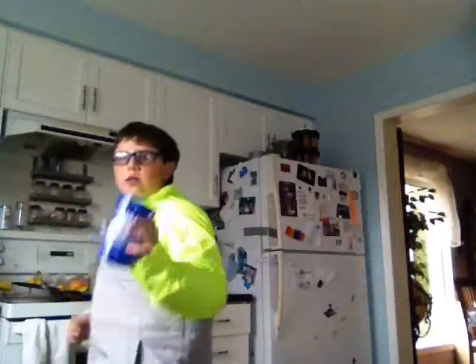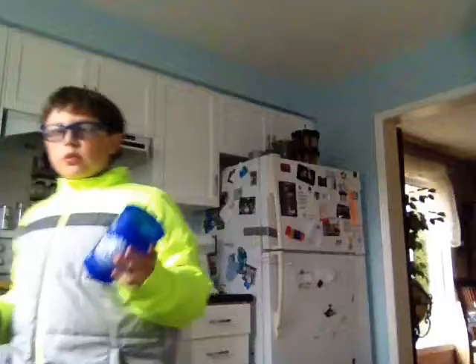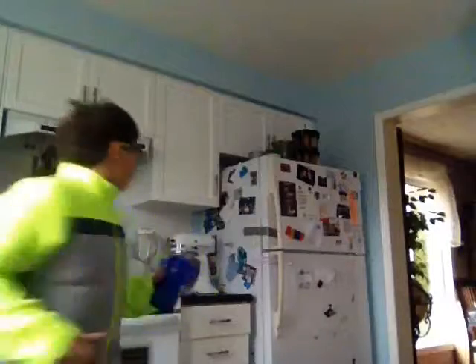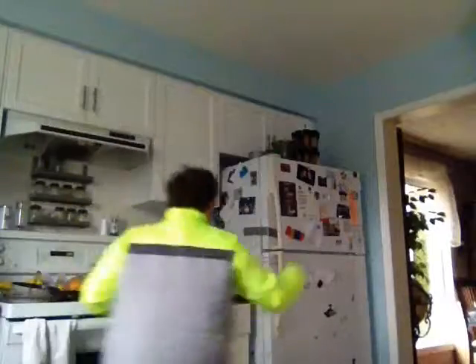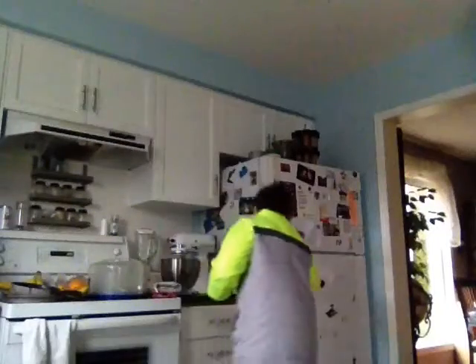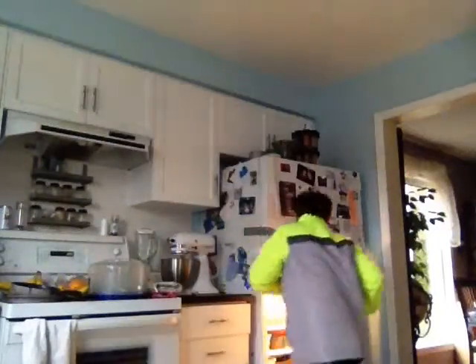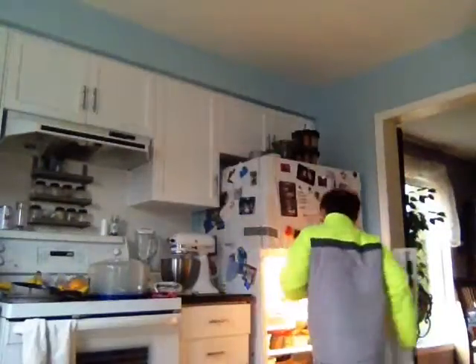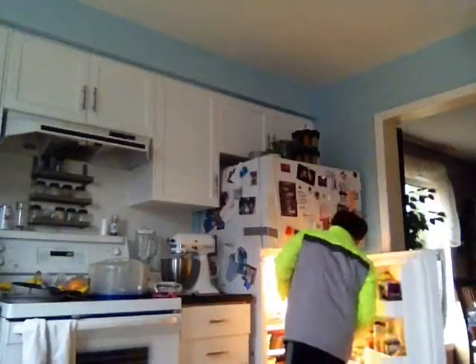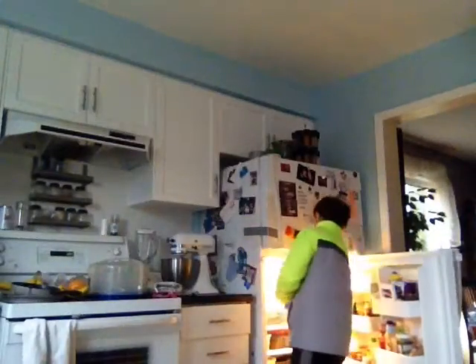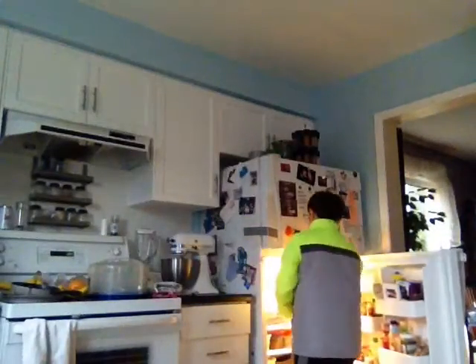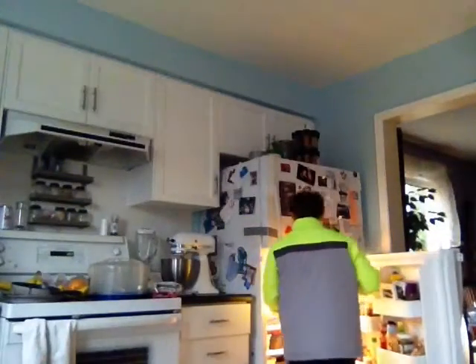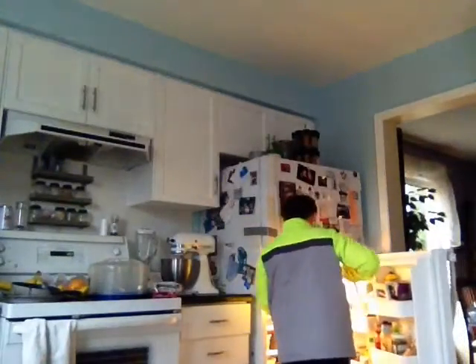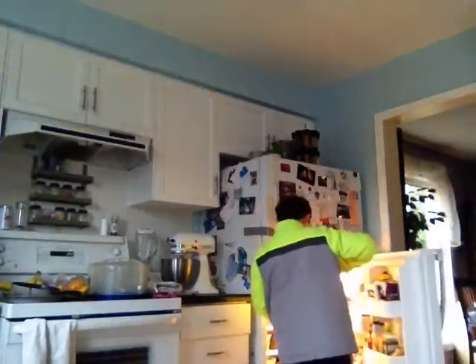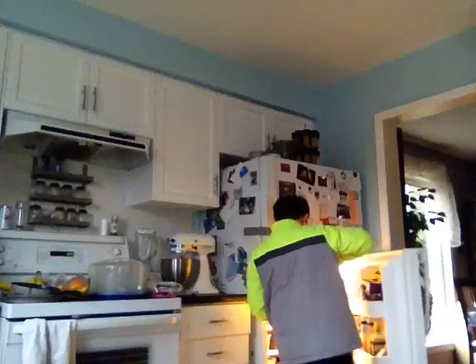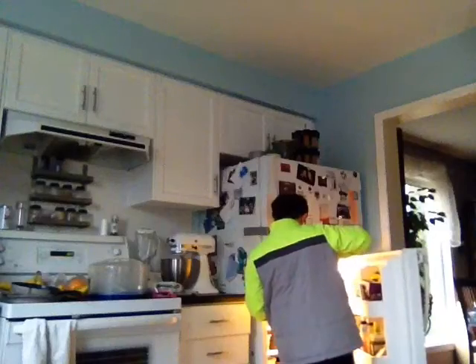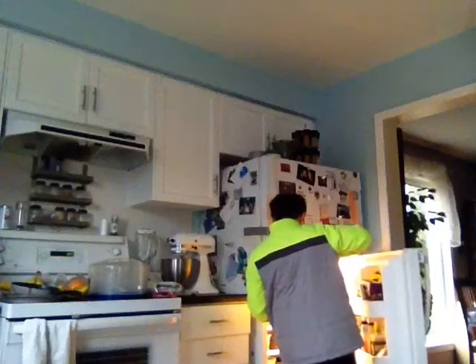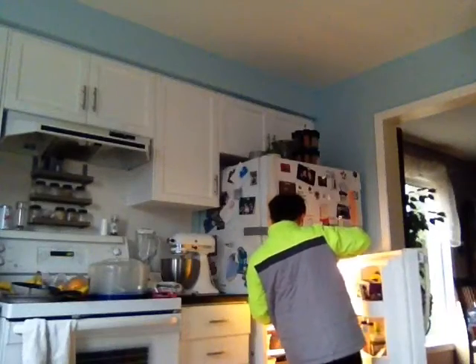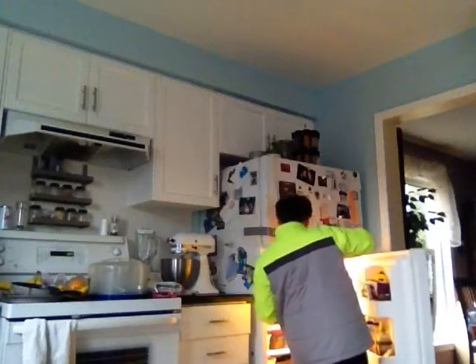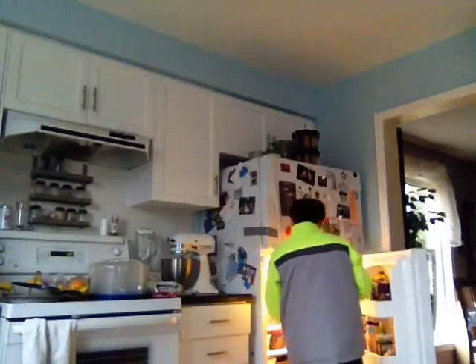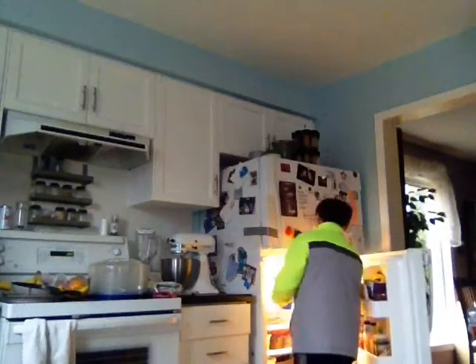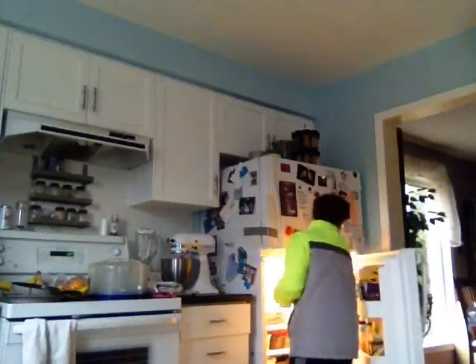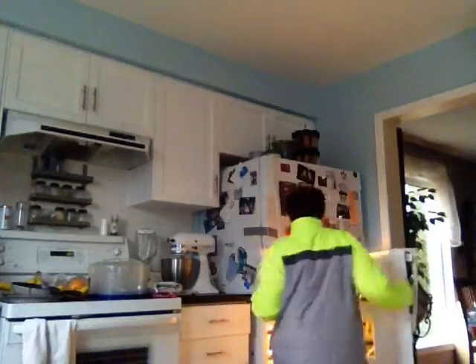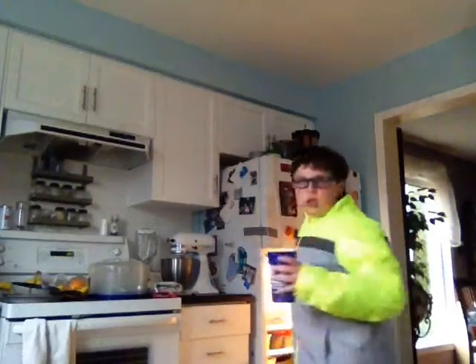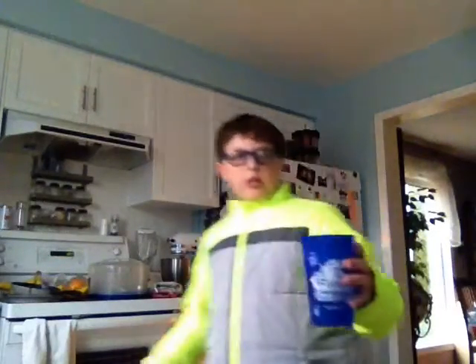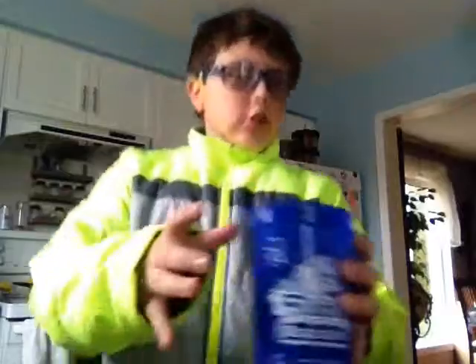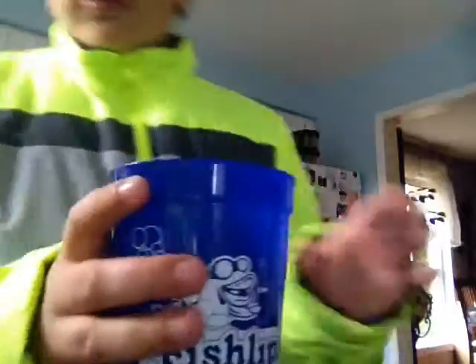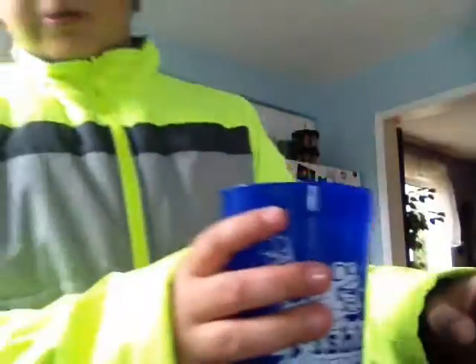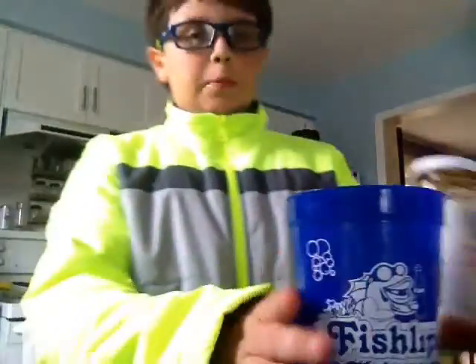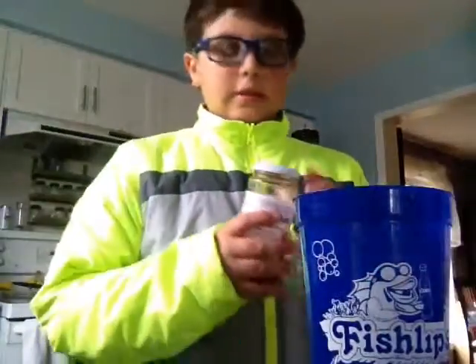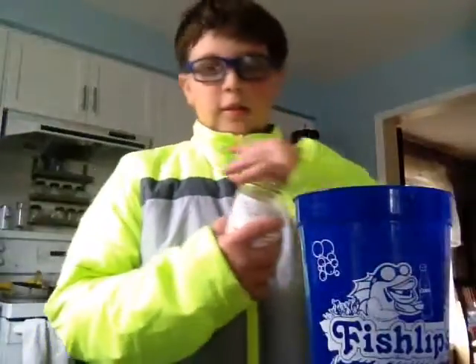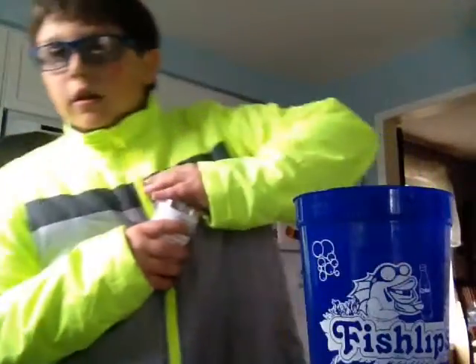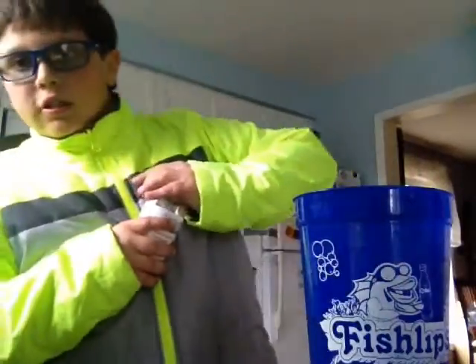I got my cup and I'm just going to fill it up with some water. The first ingredient we will put in is cocktail sauce.